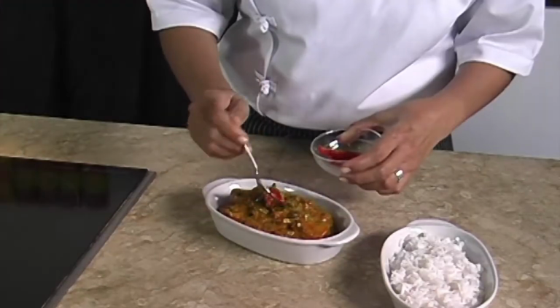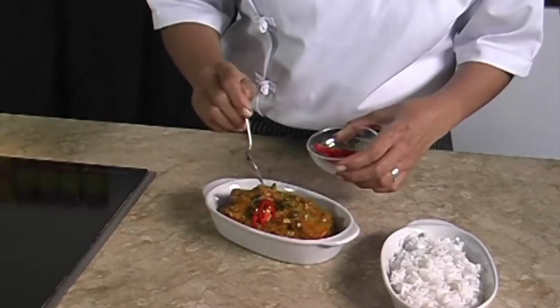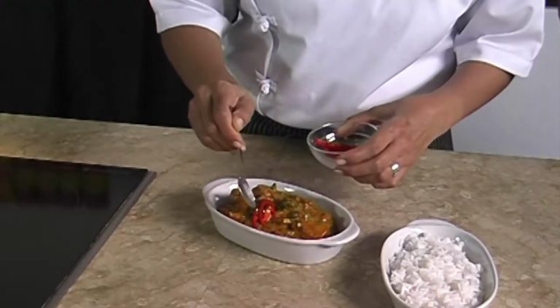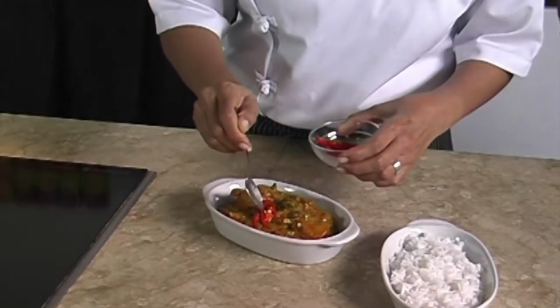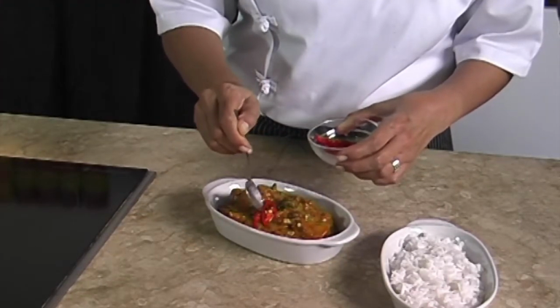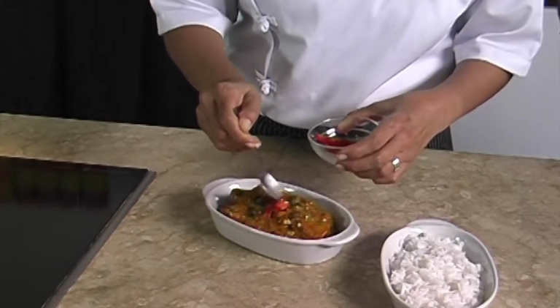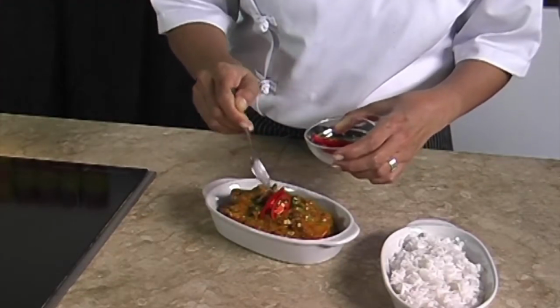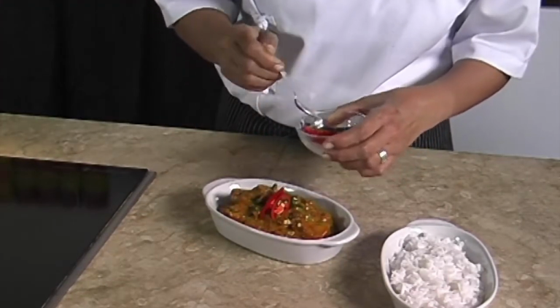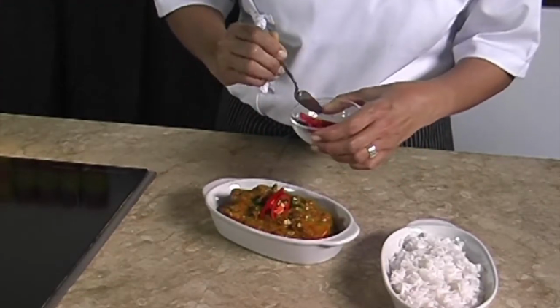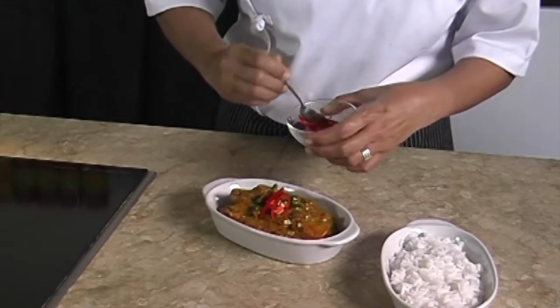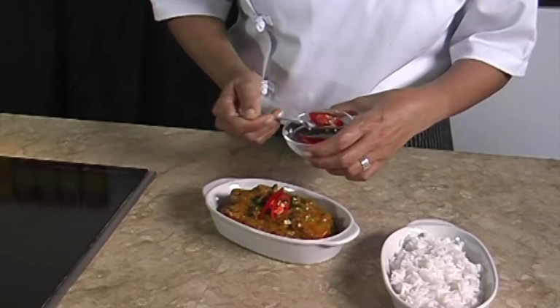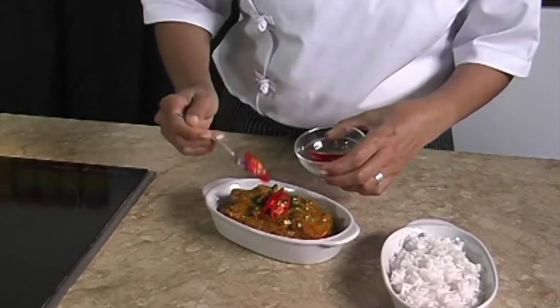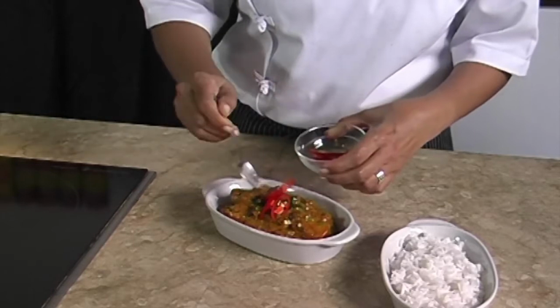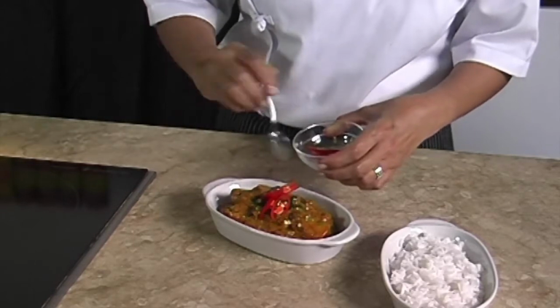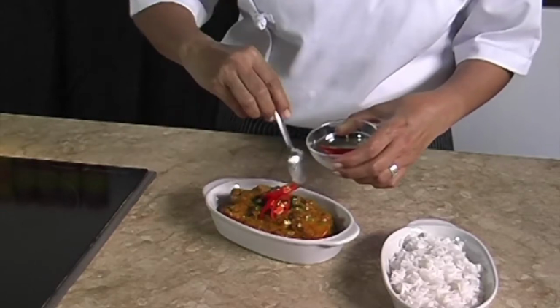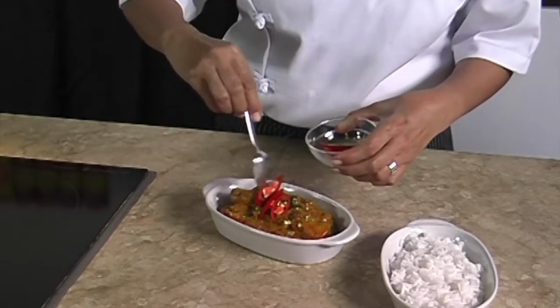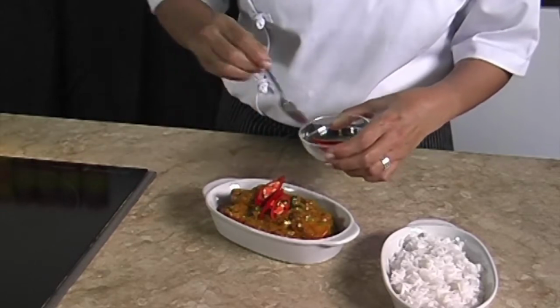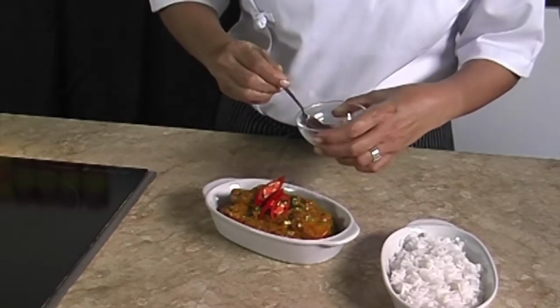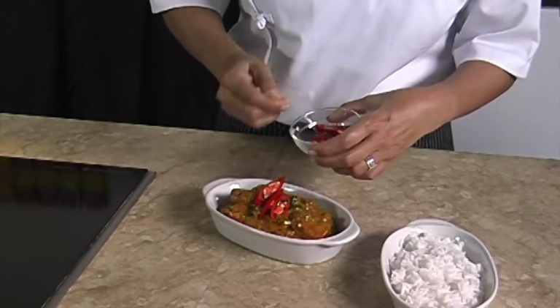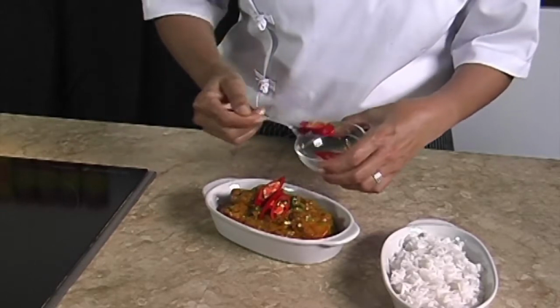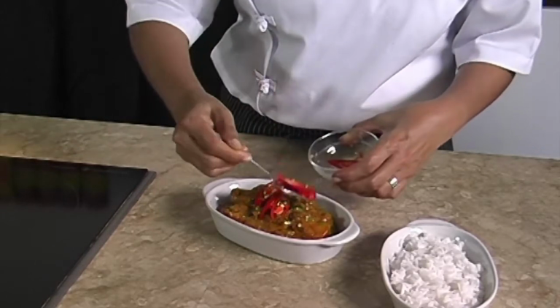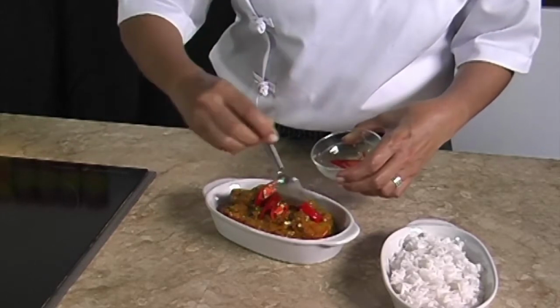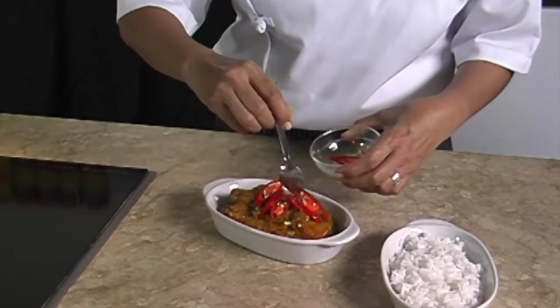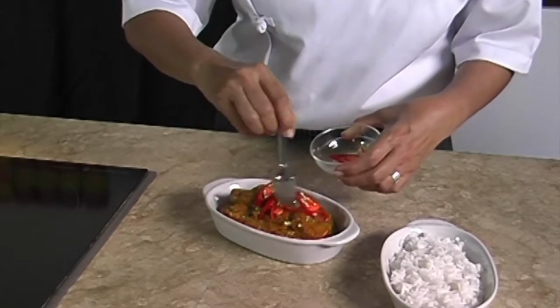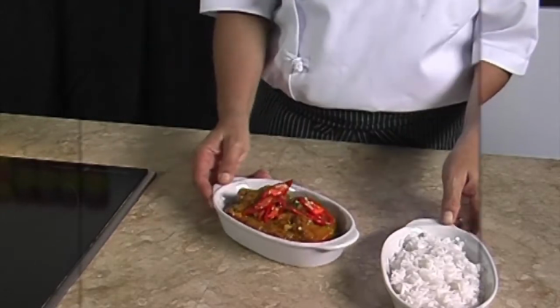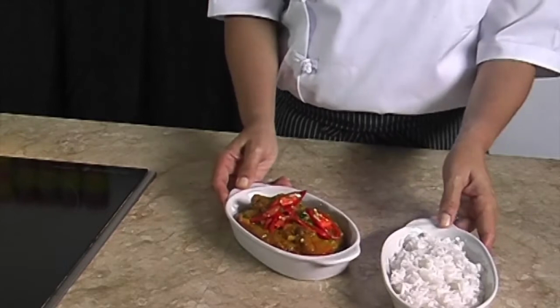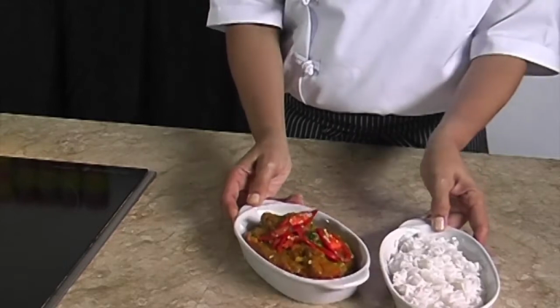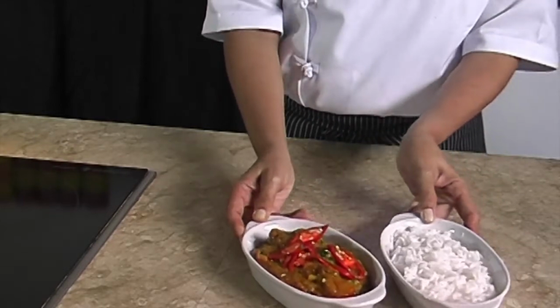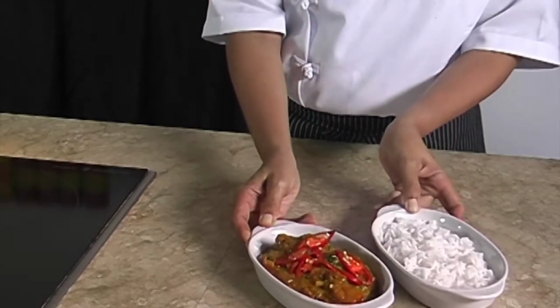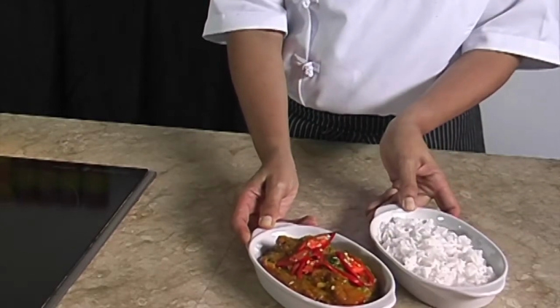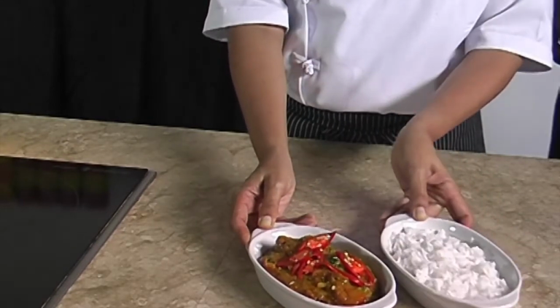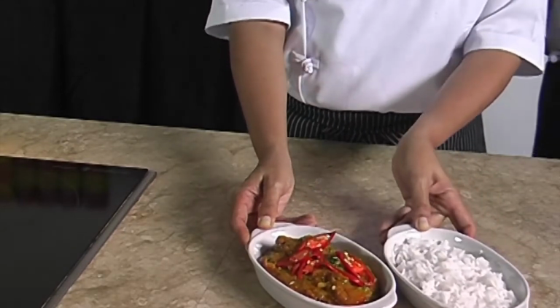We'd like to garnish with sliced chilies to give it a nice color combination, and we serve it with warm rice.